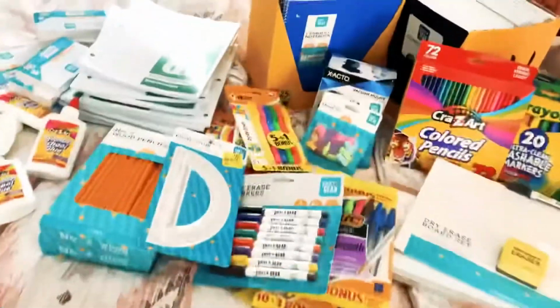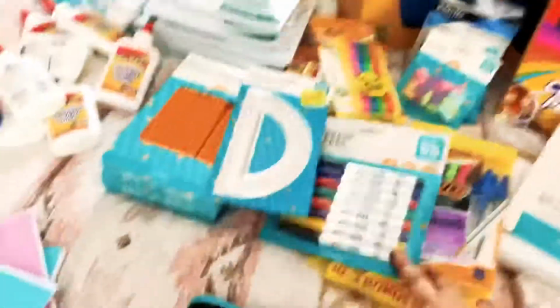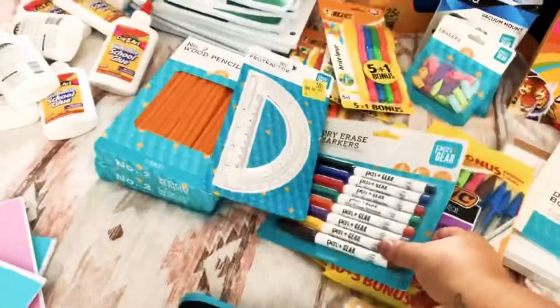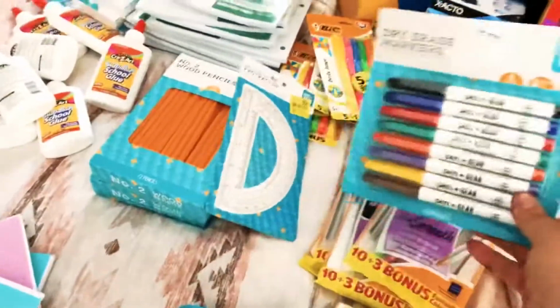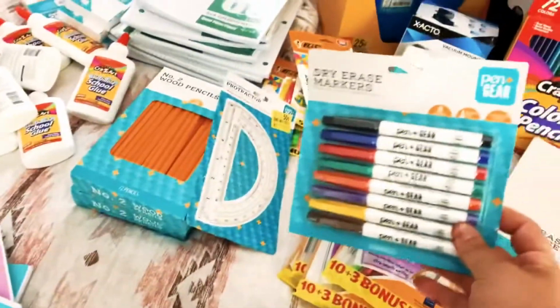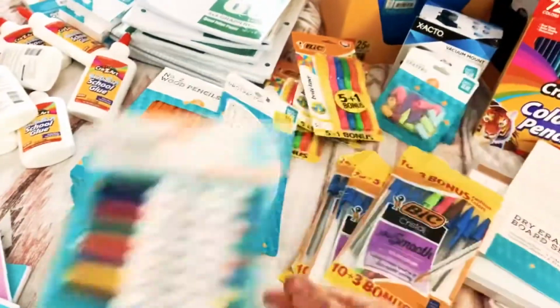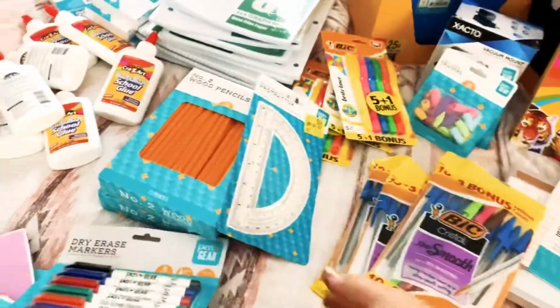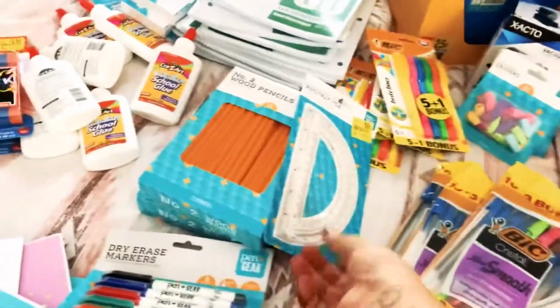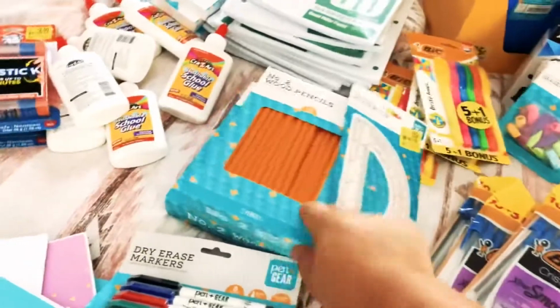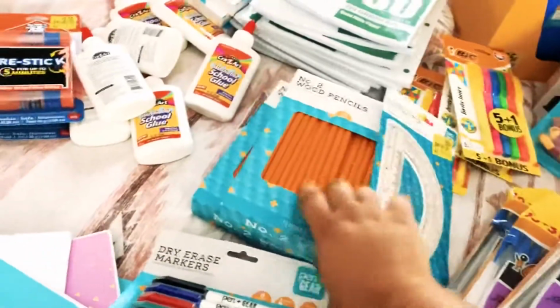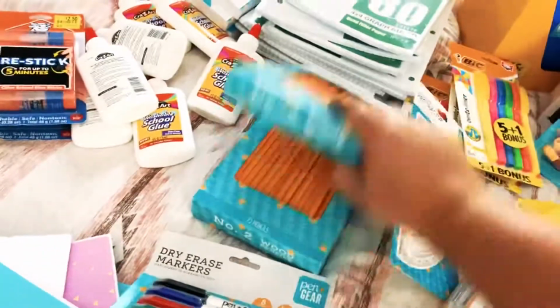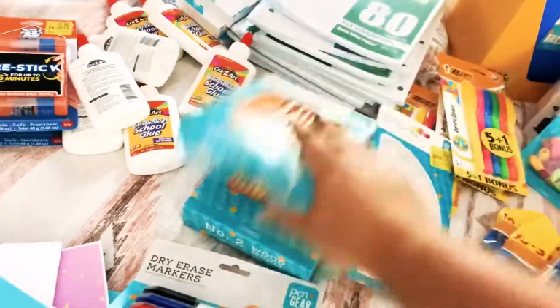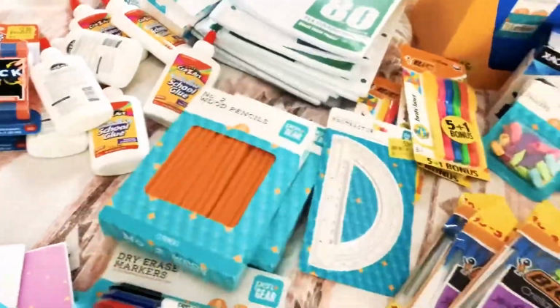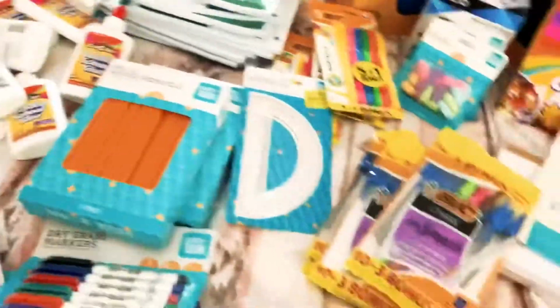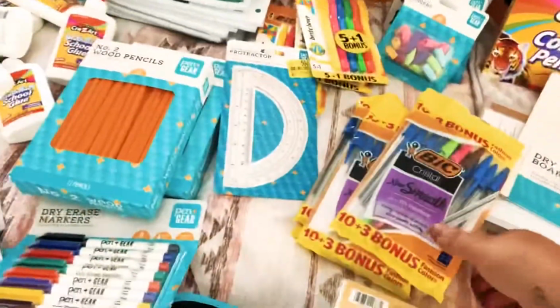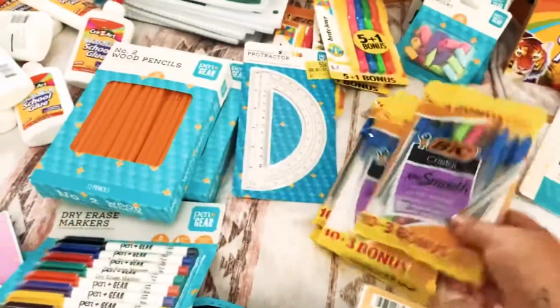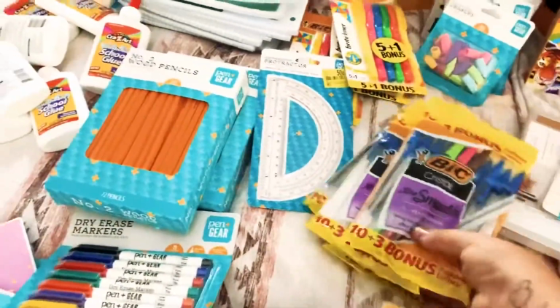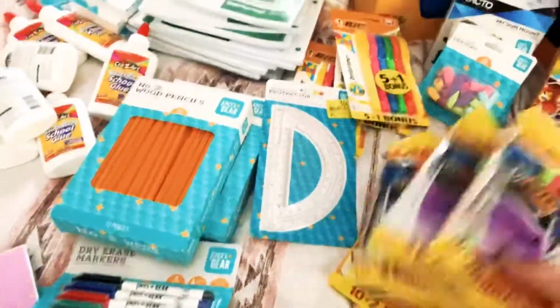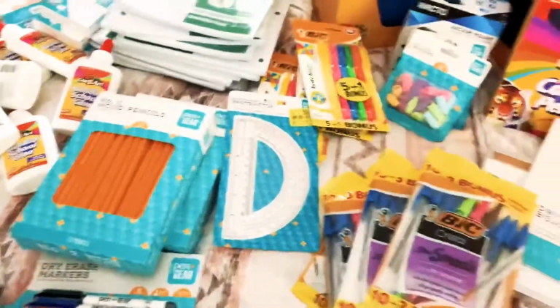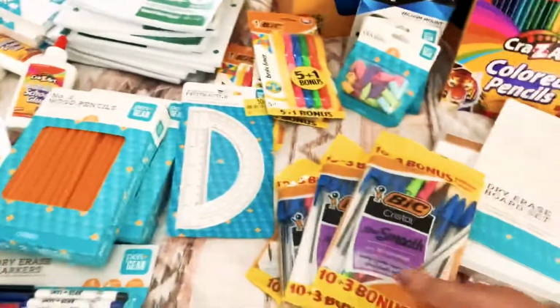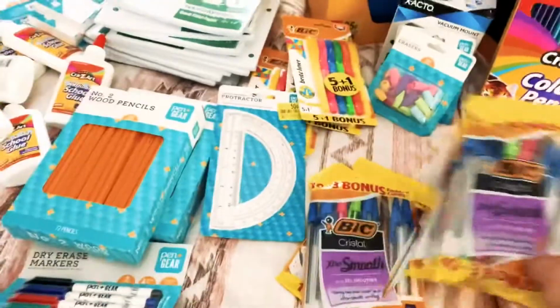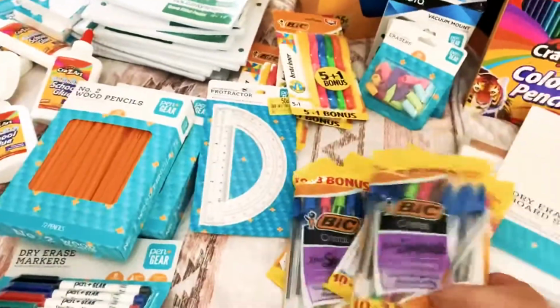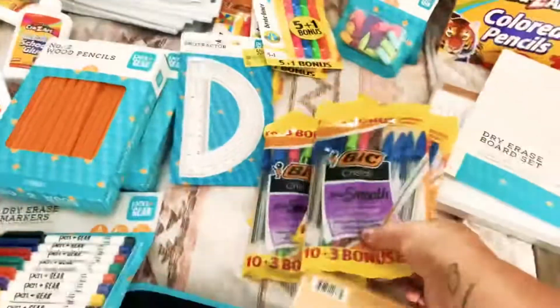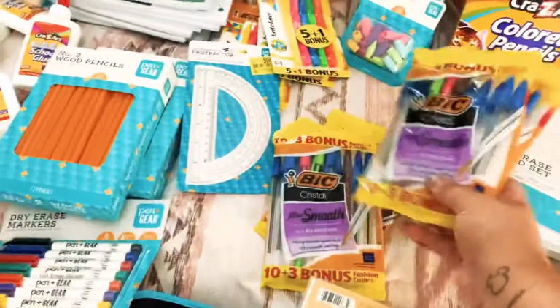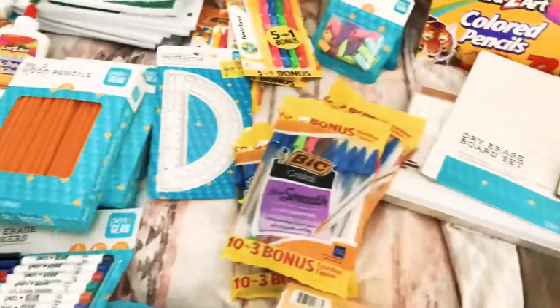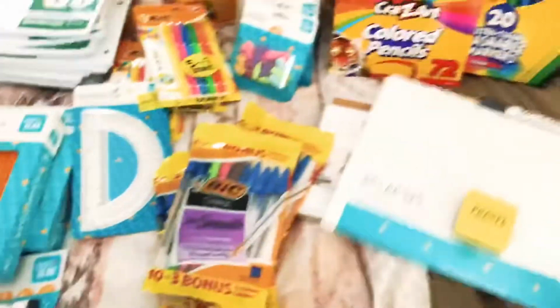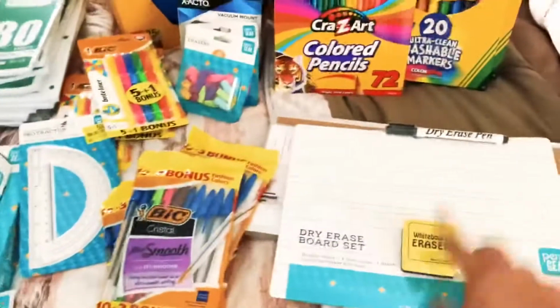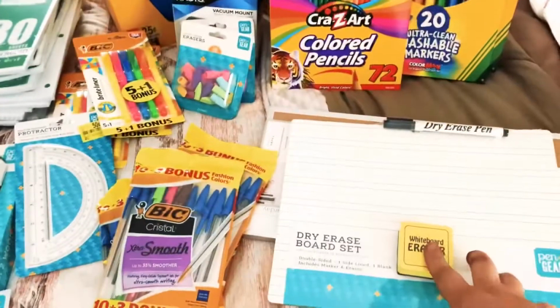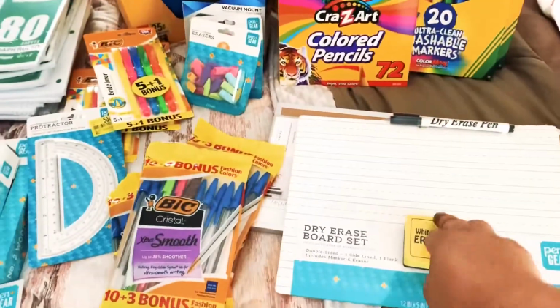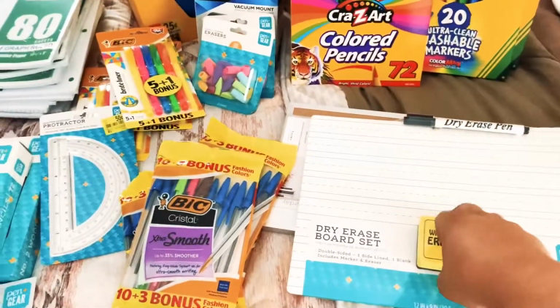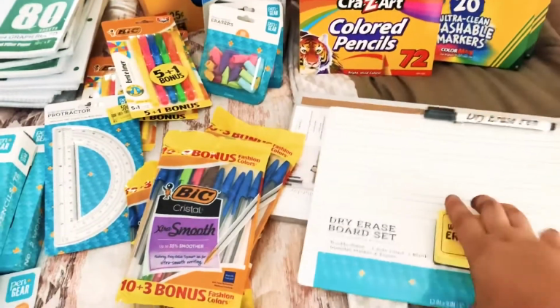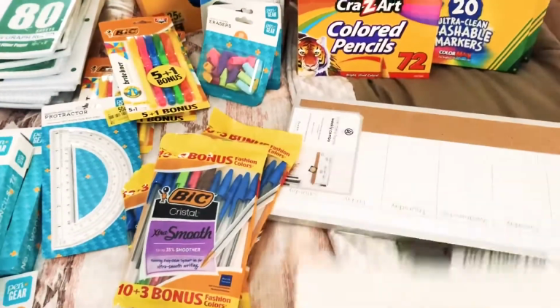We got some dry erase markers, protractors, a bunch of number two pencils, and I got some pens — like four packs of pens.